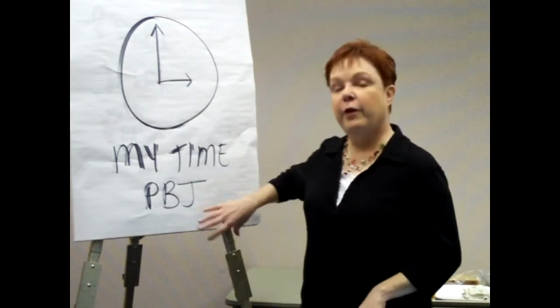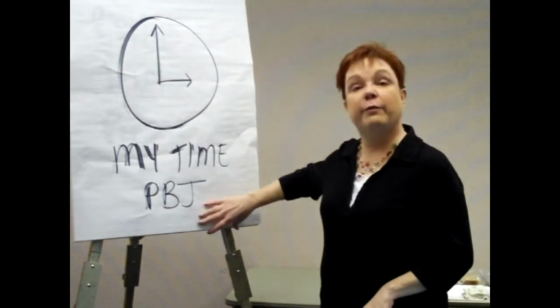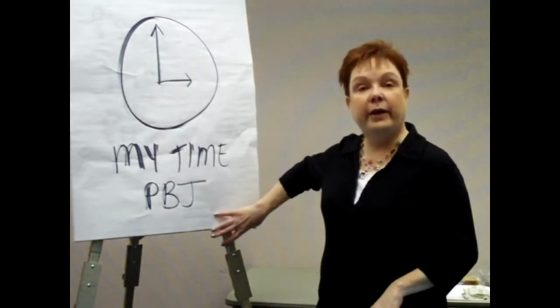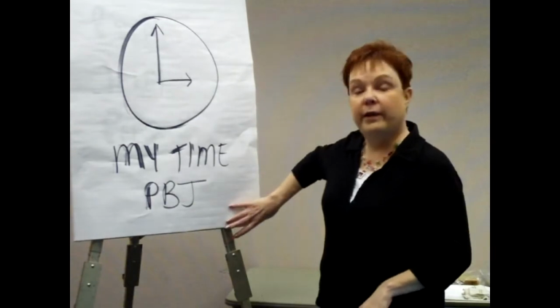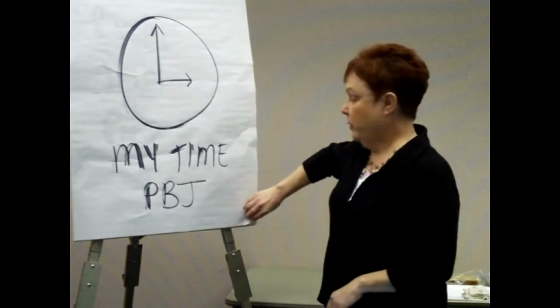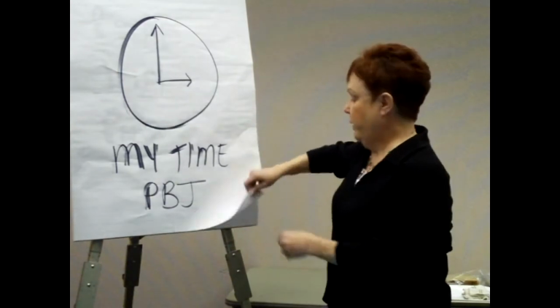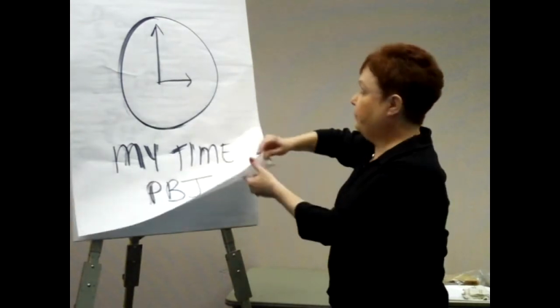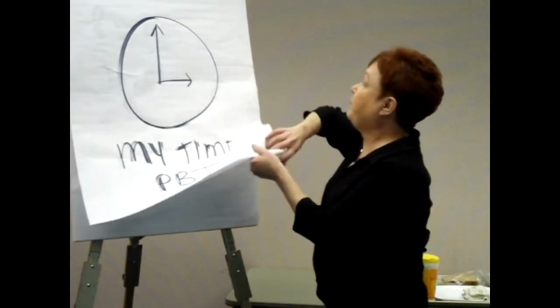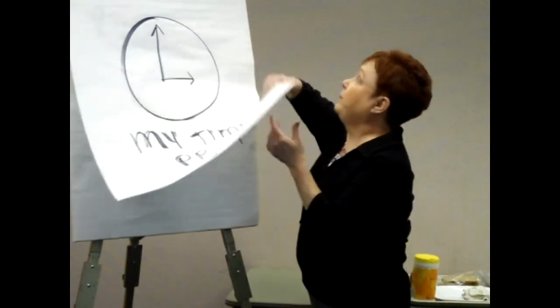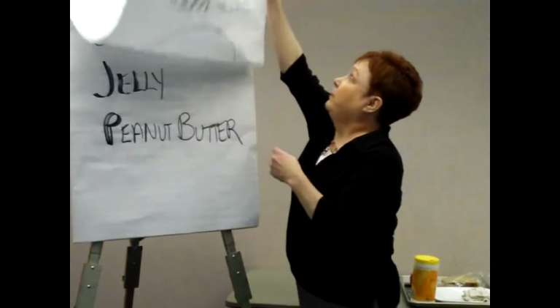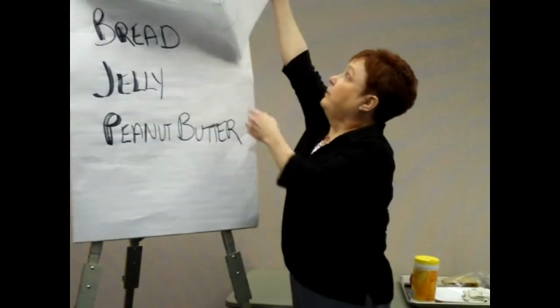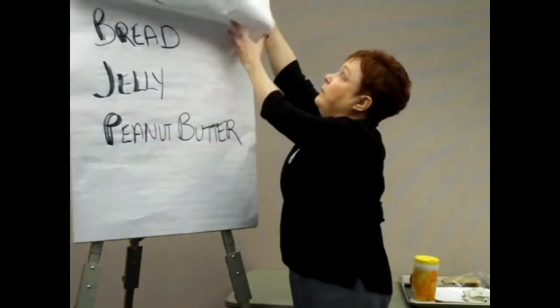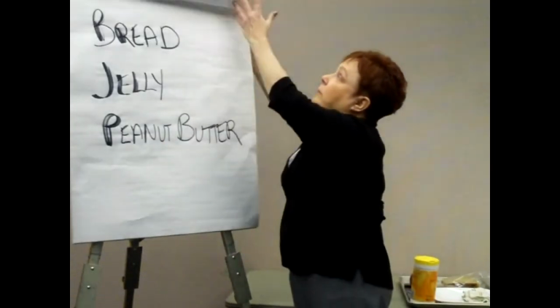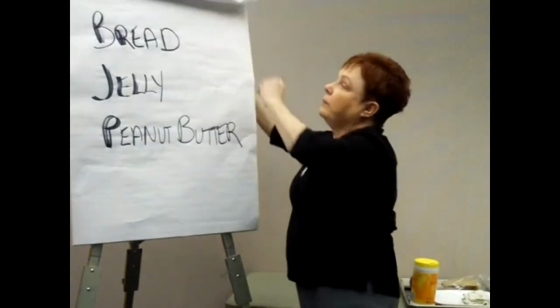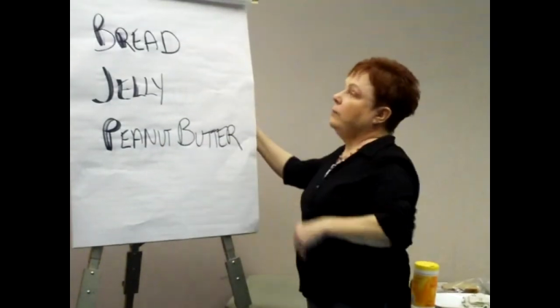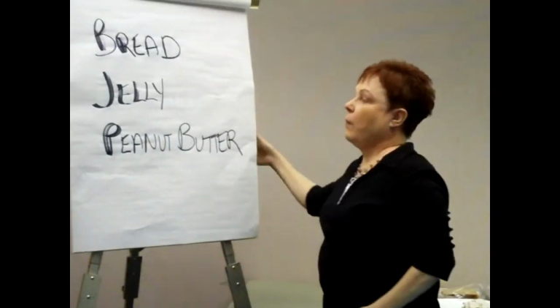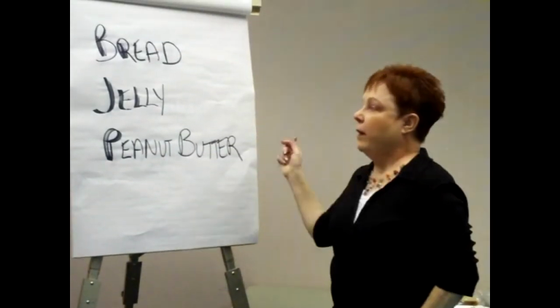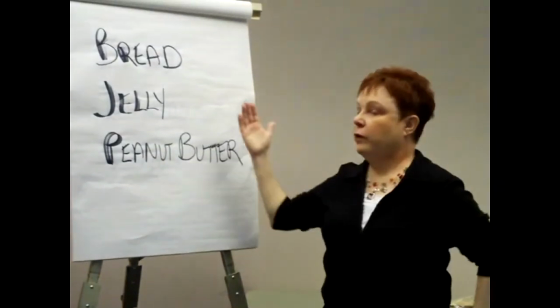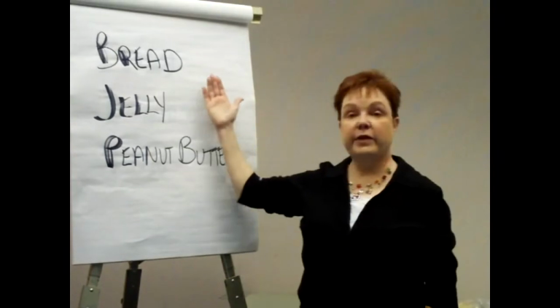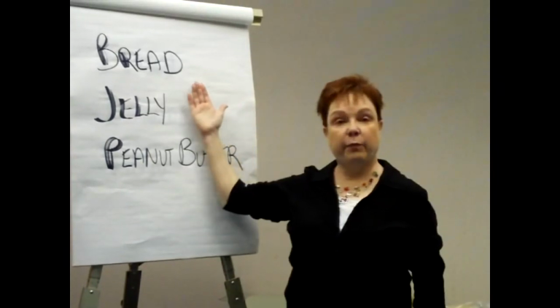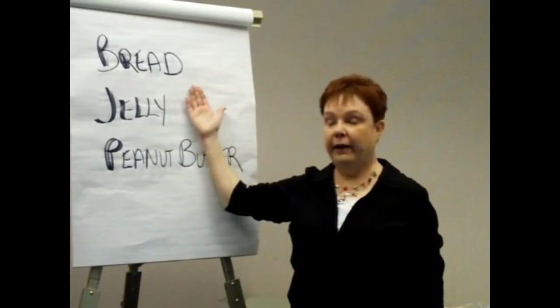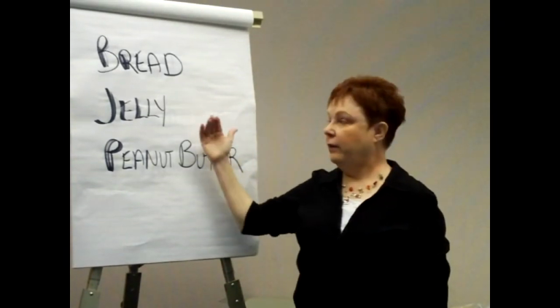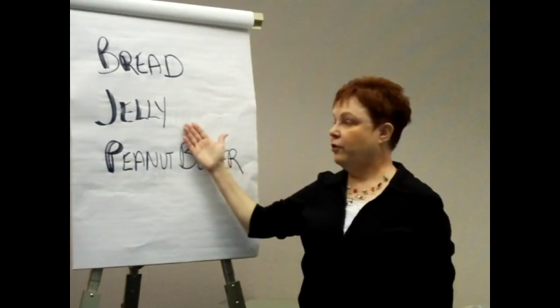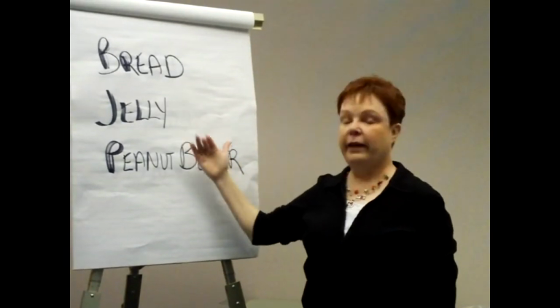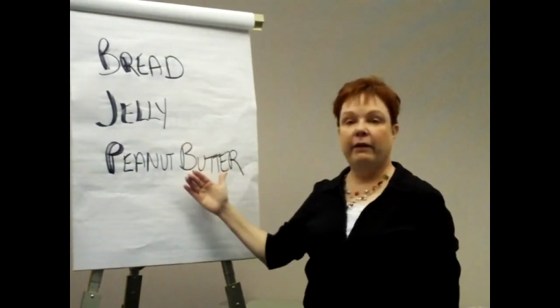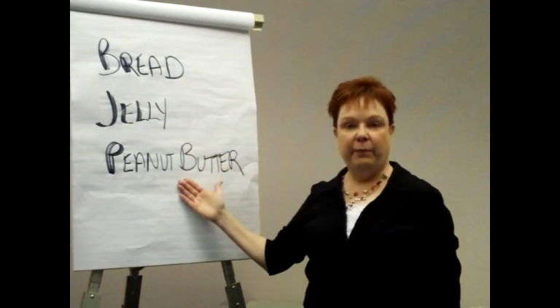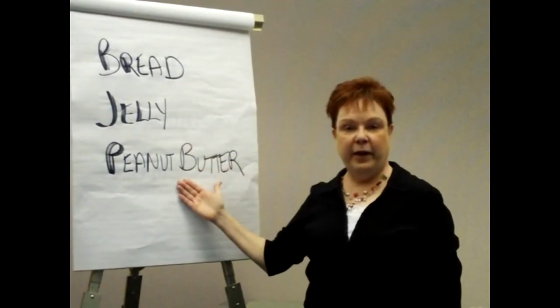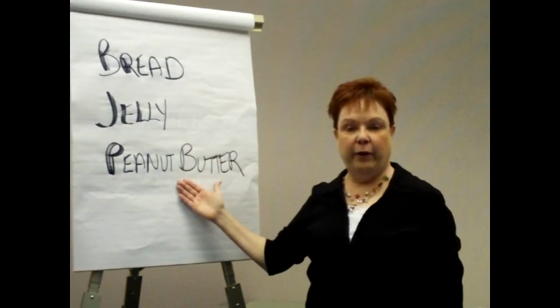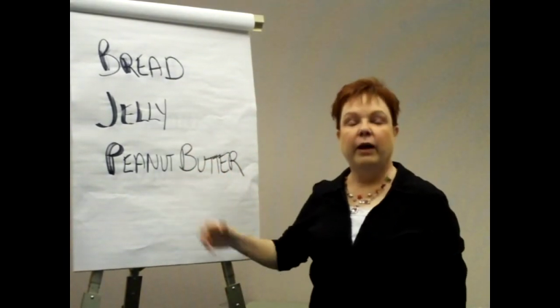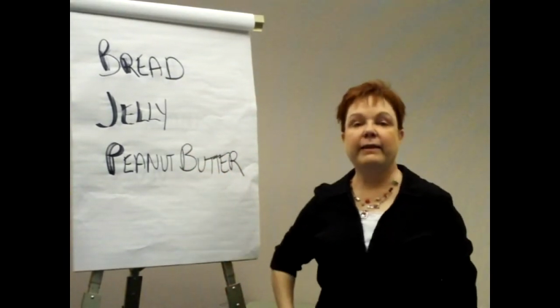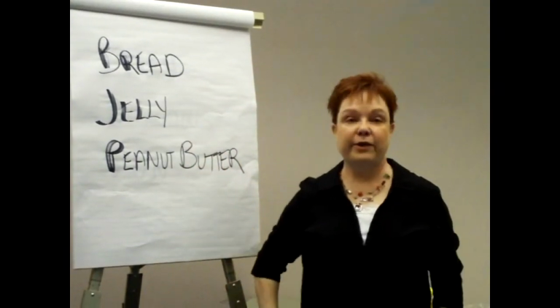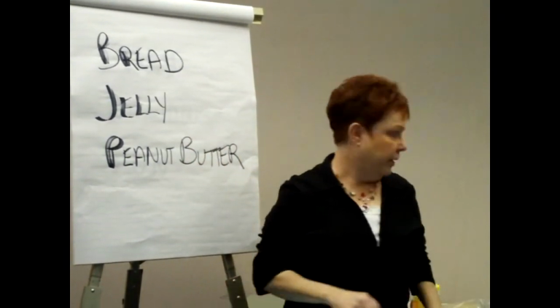There are some ingredients that you will need. You will, of course, need bread, jelly, and peanut butter. Let's get started.